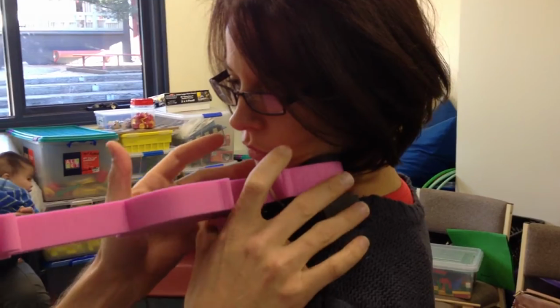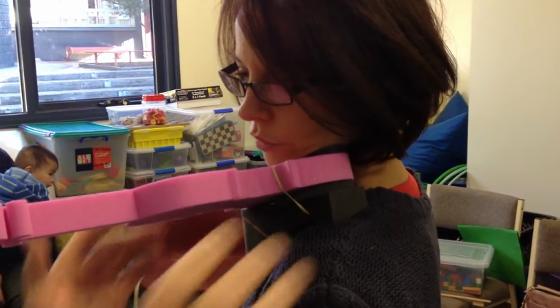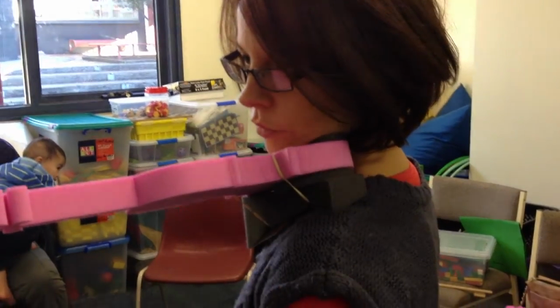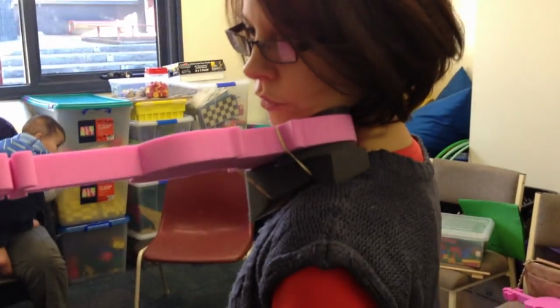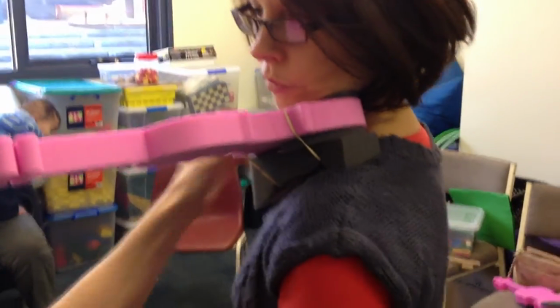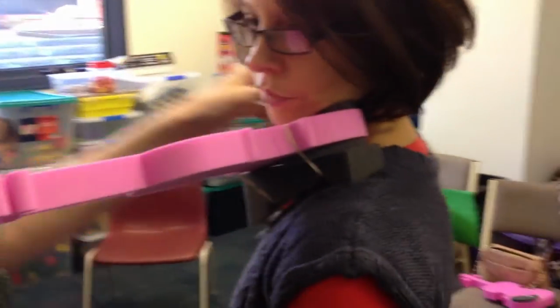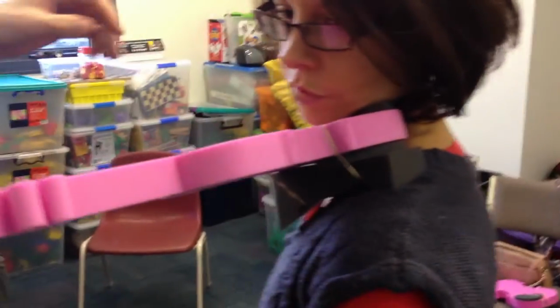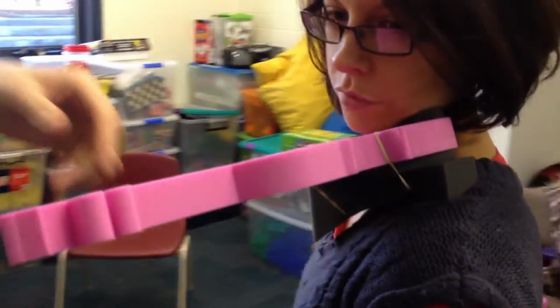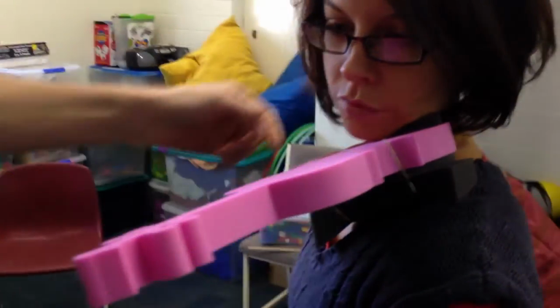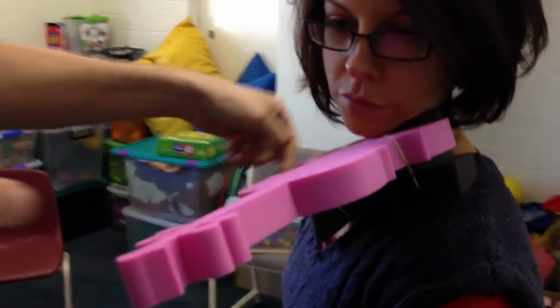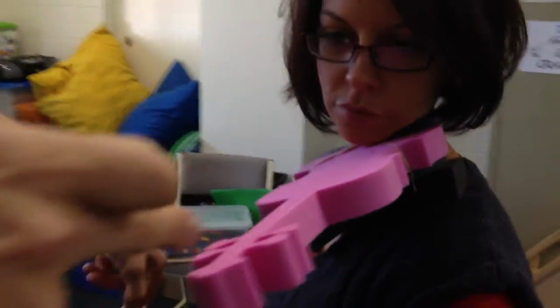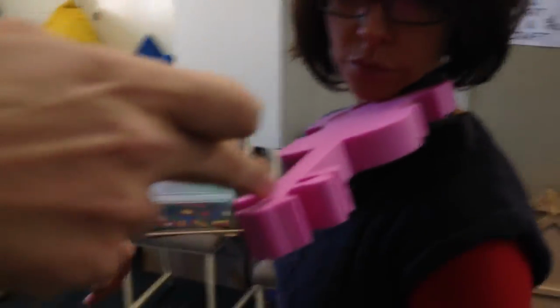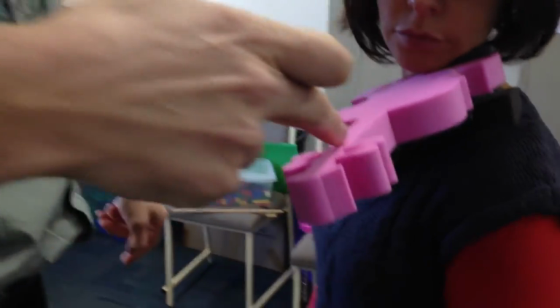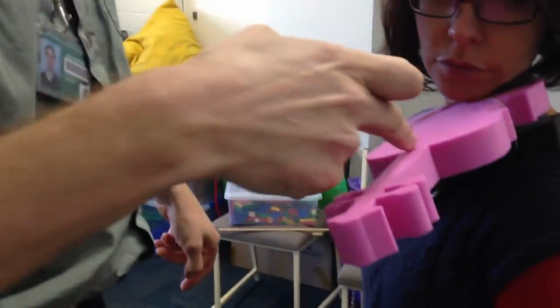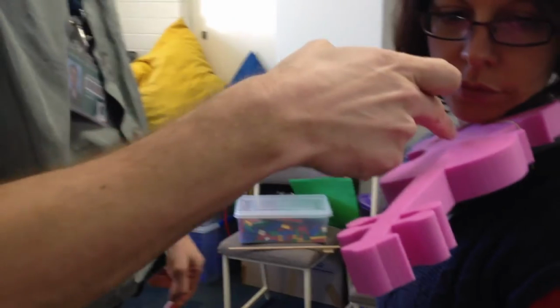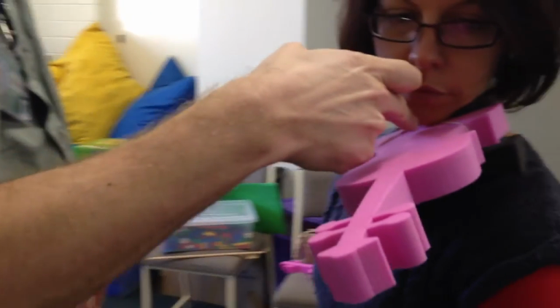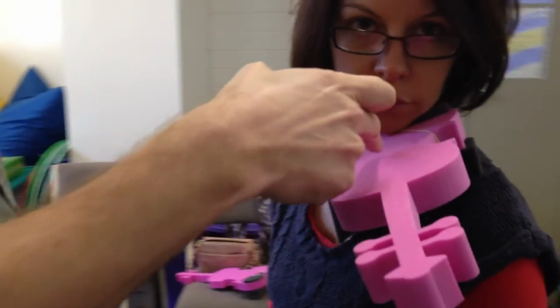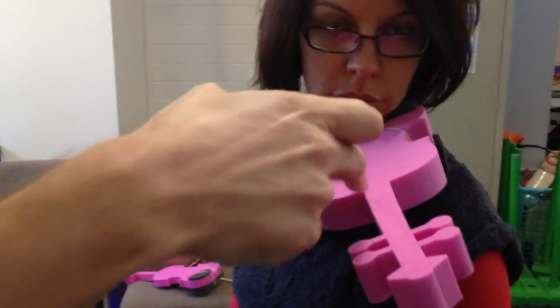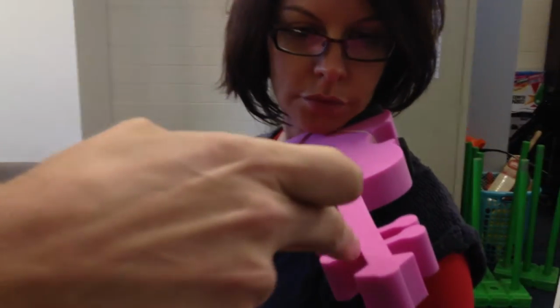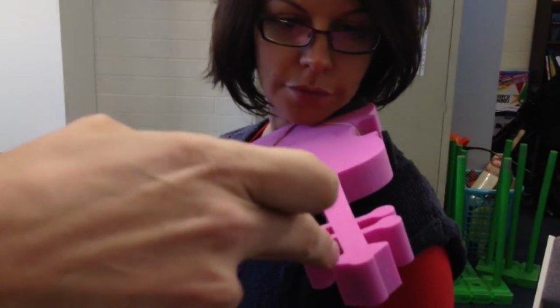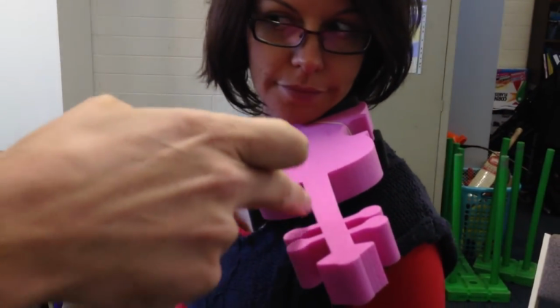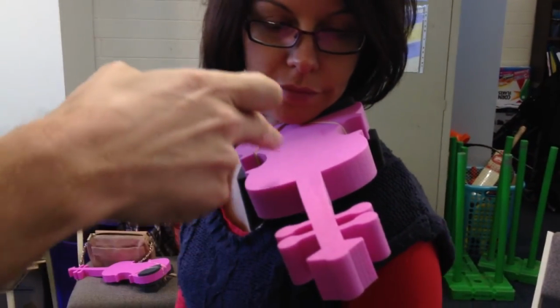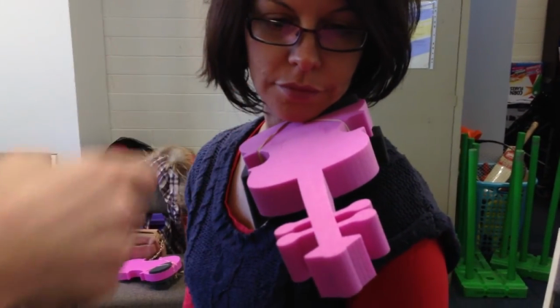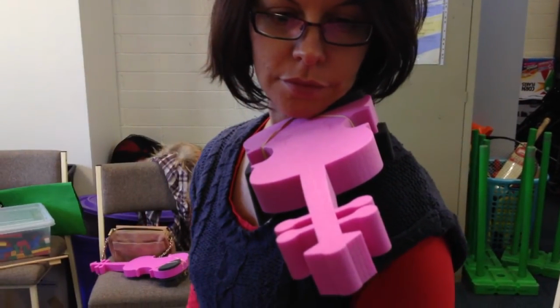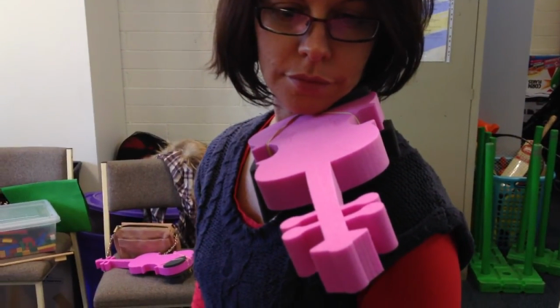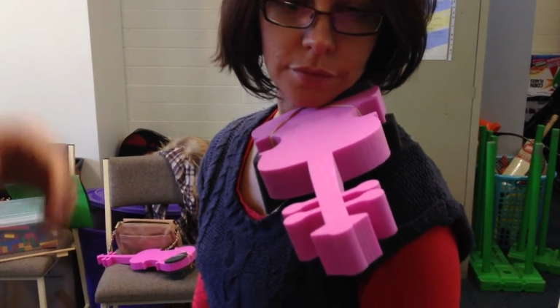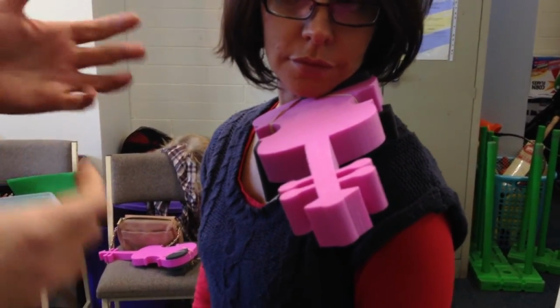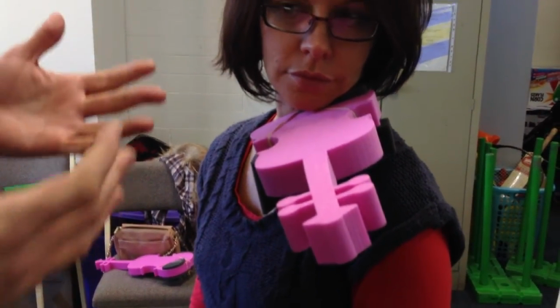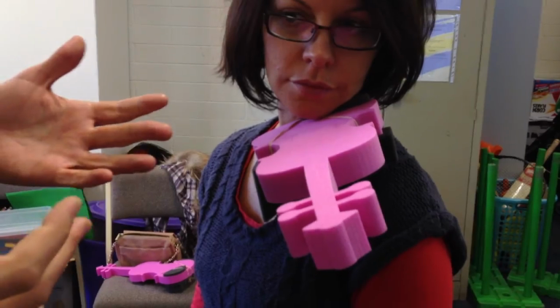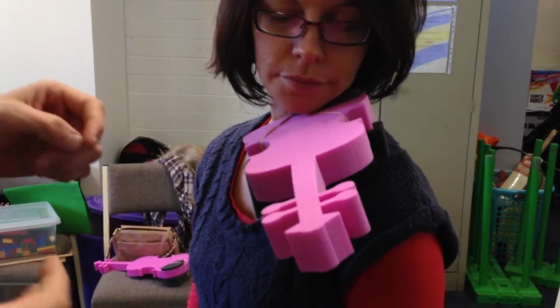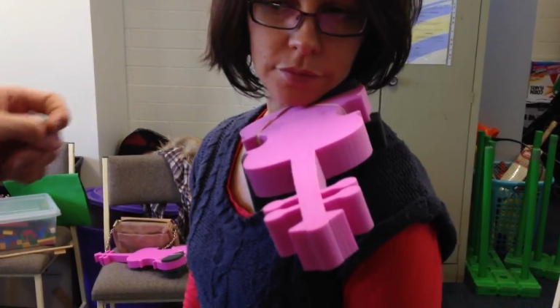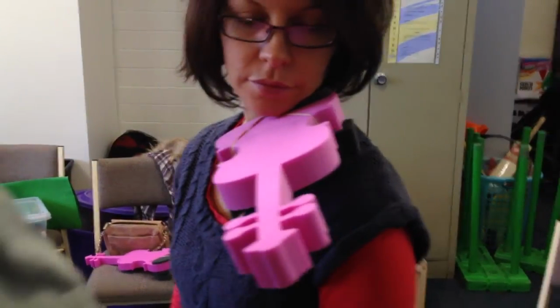Now if you look here, you can see that if there were strings, her chin is lined up straight up the middle of the violin. That's basically how we want it. If she's comfortable like that, we're happy with that.